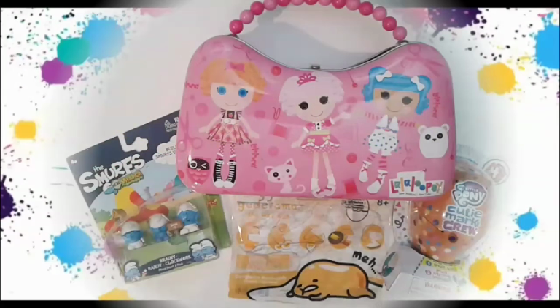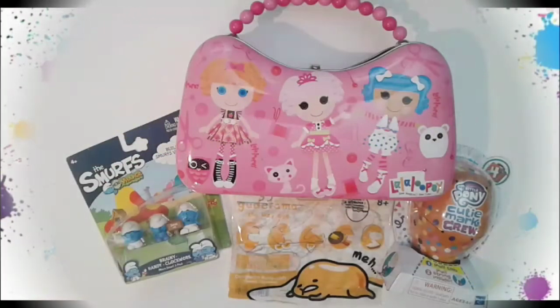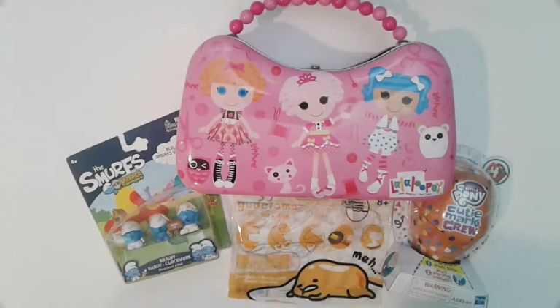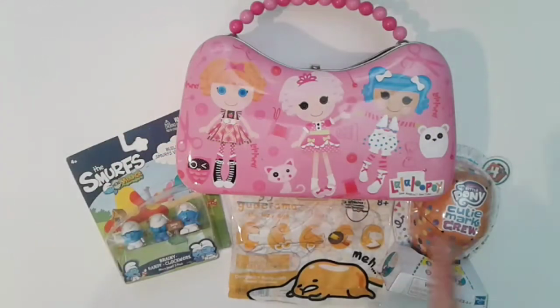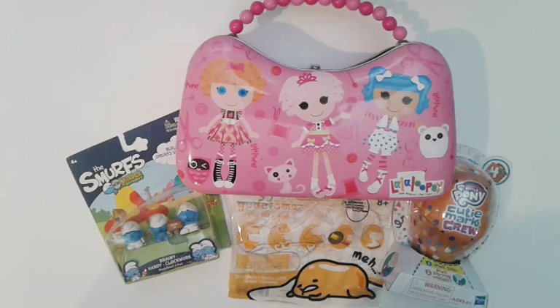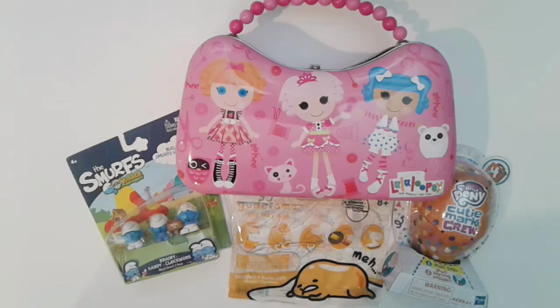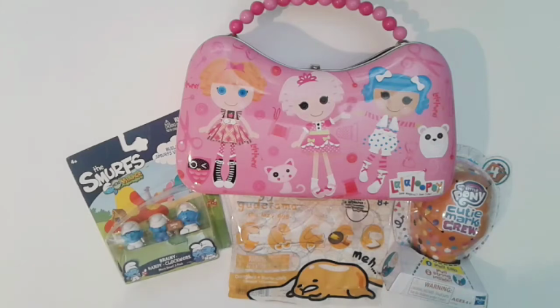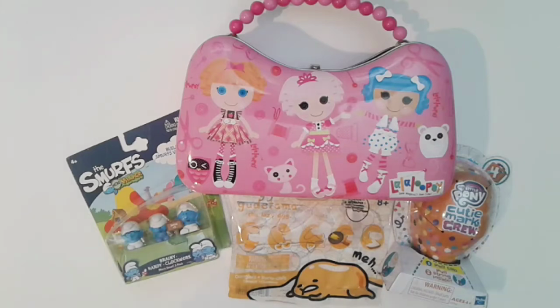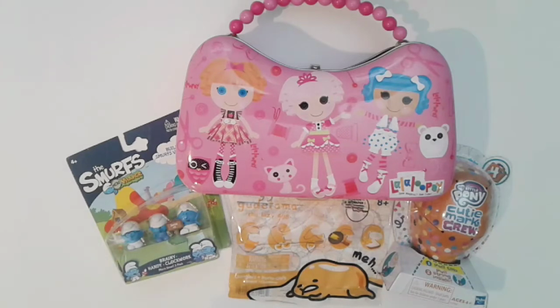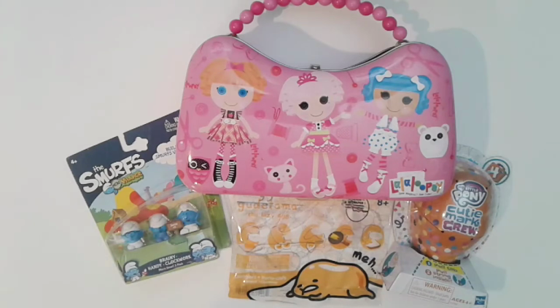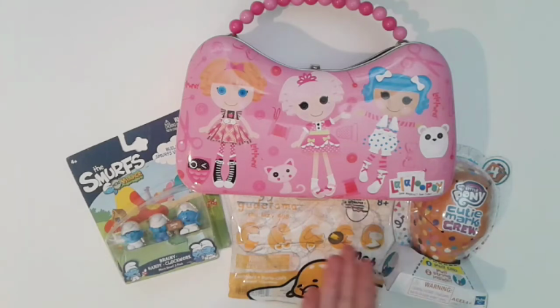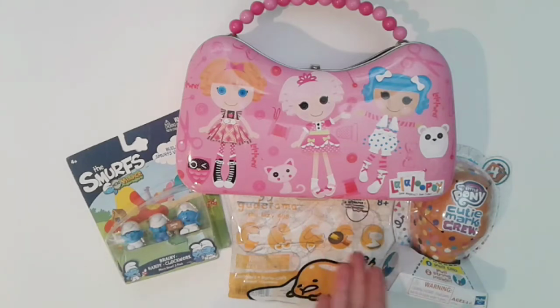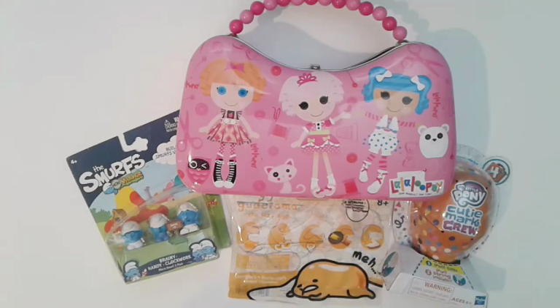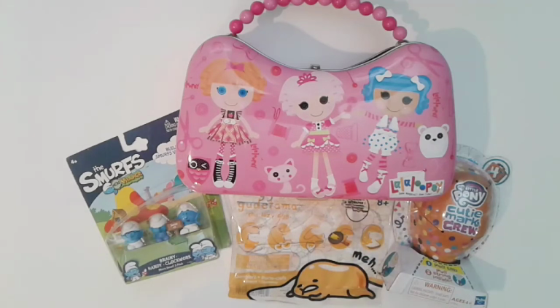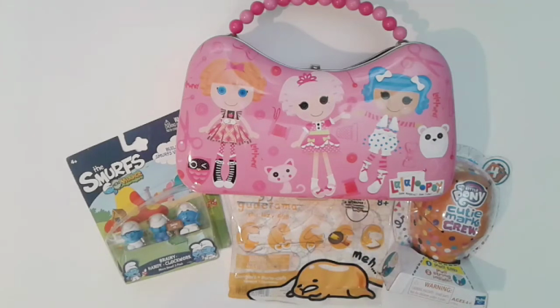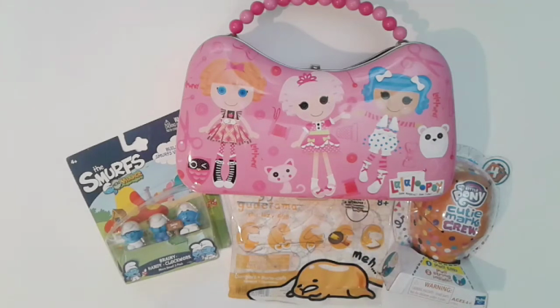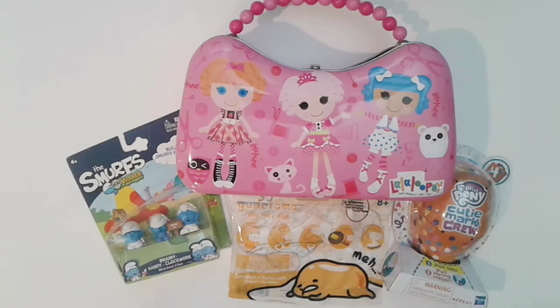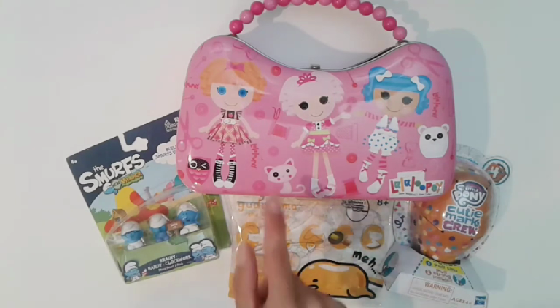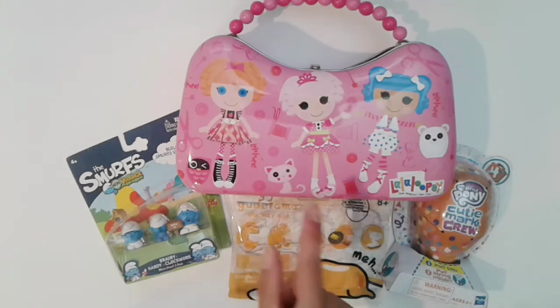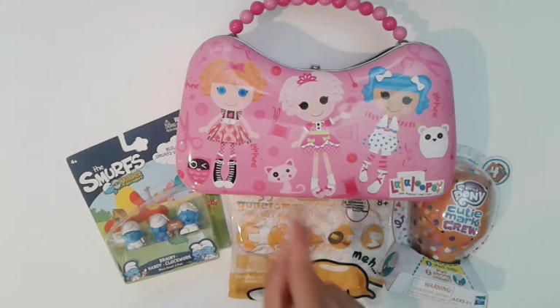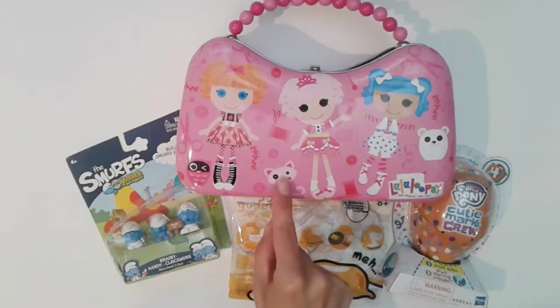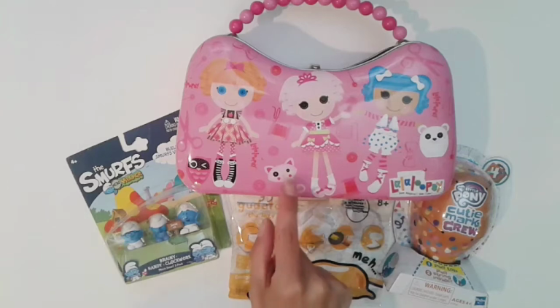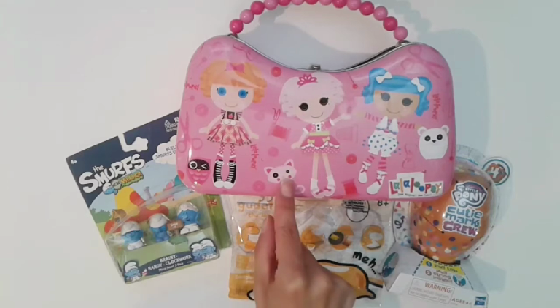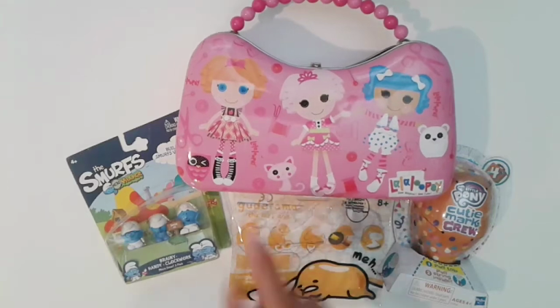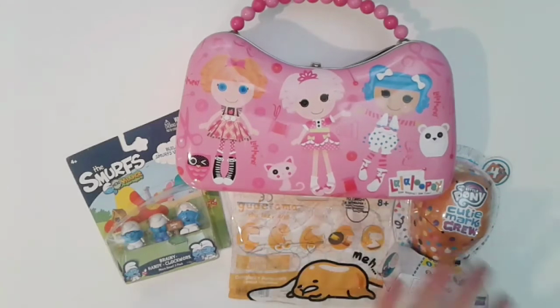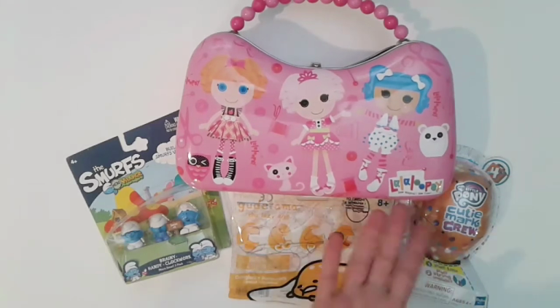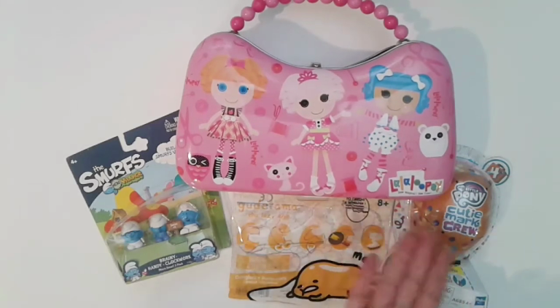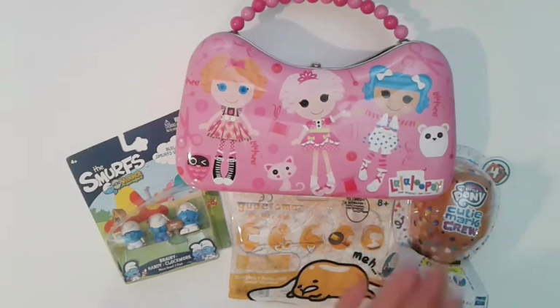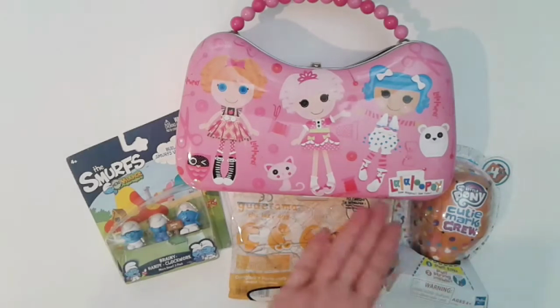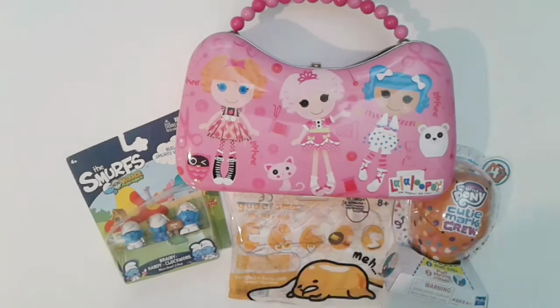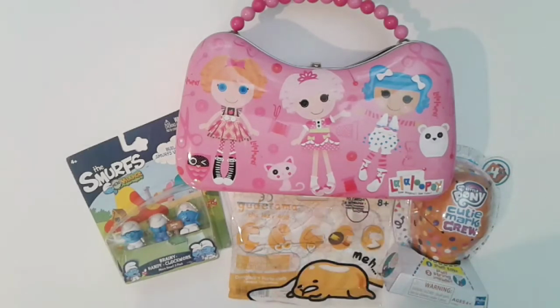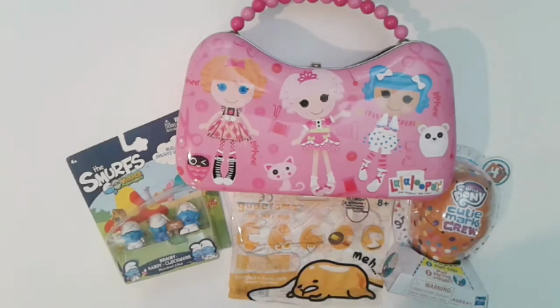Hi everybody, welcome back to Stacey's Toy Channel. So today I got a tin Little Lipsy purse that my friend gave me — it's Alana, thank you.